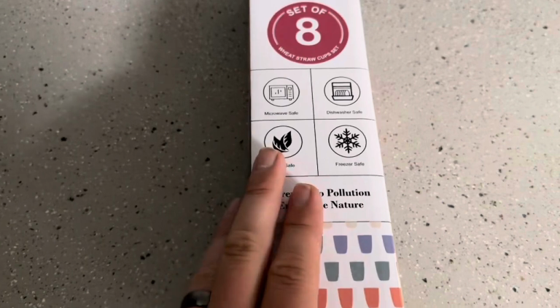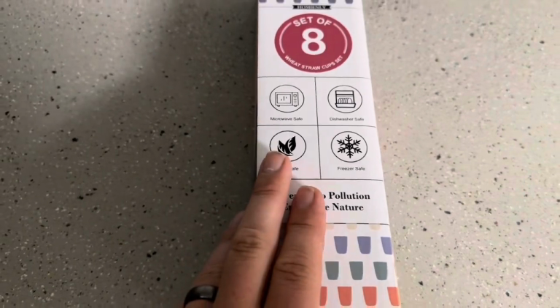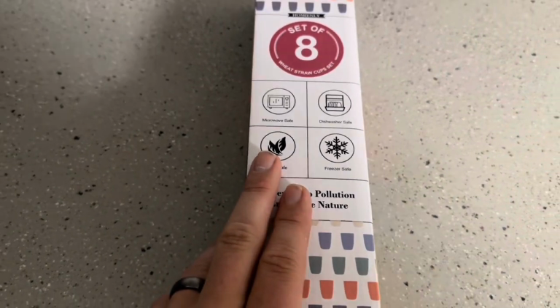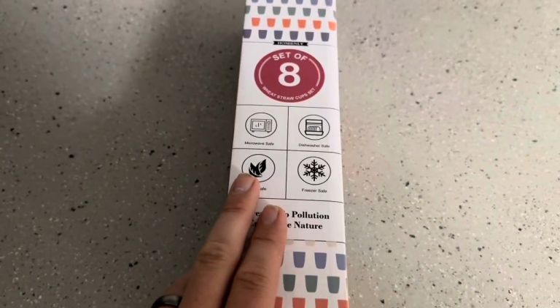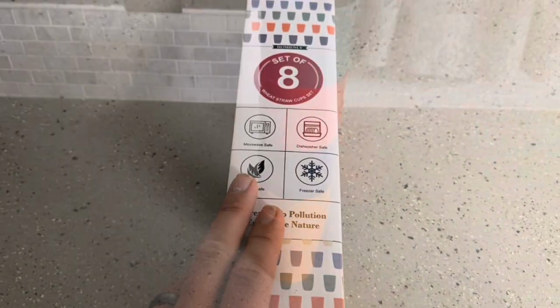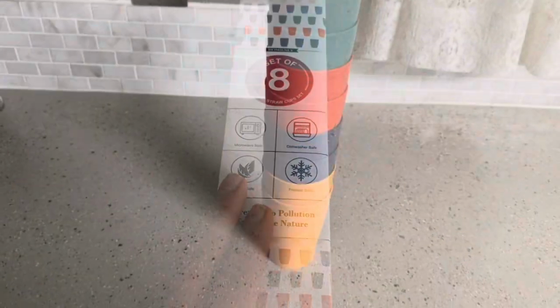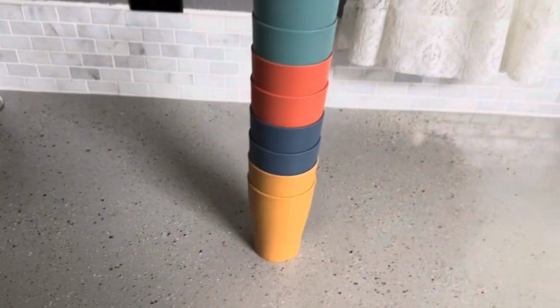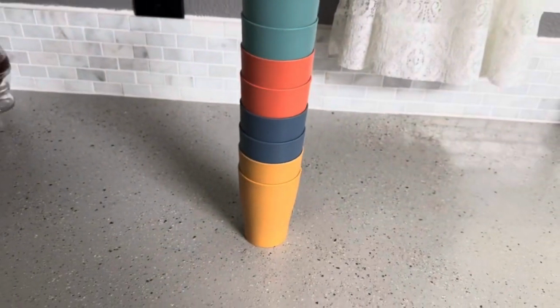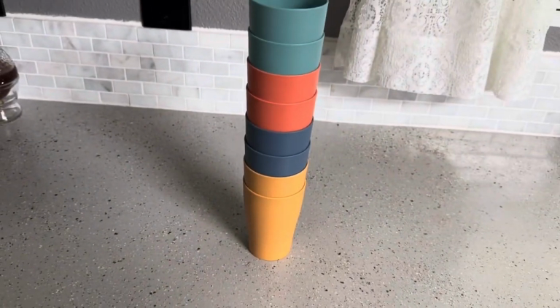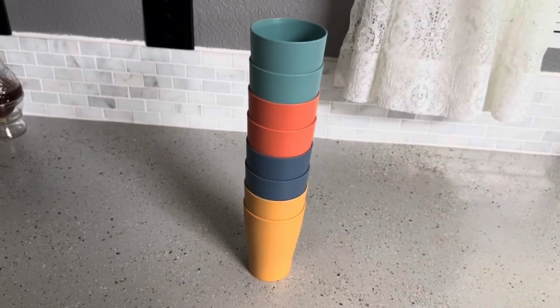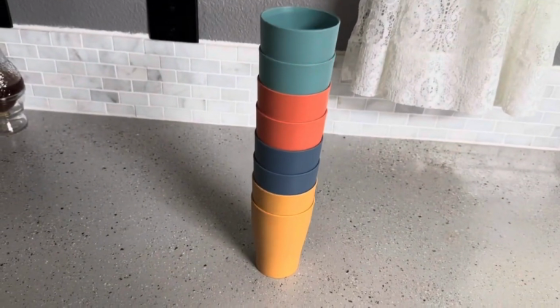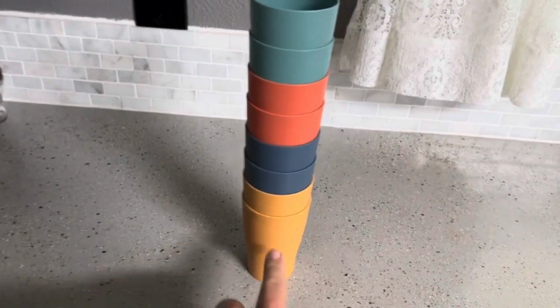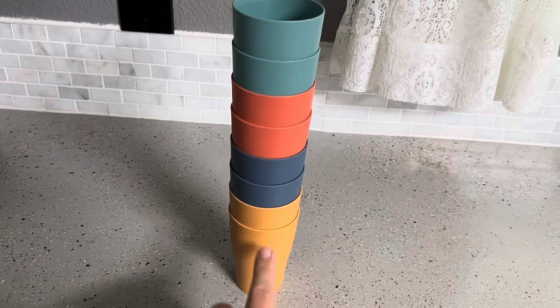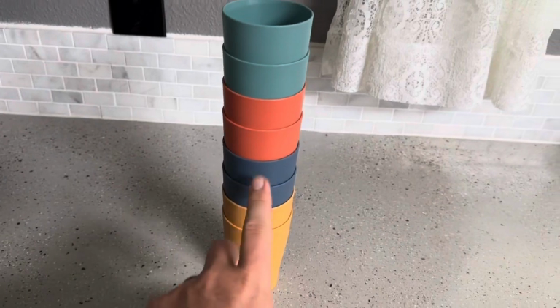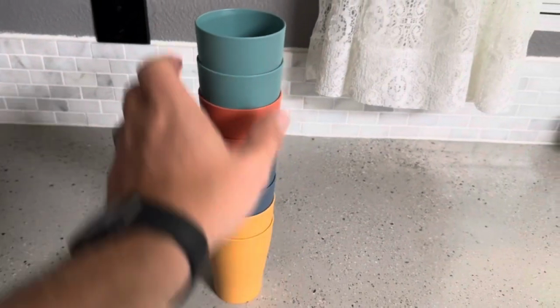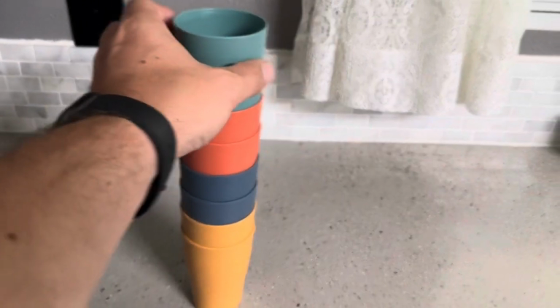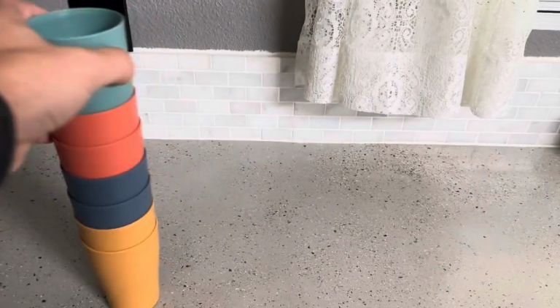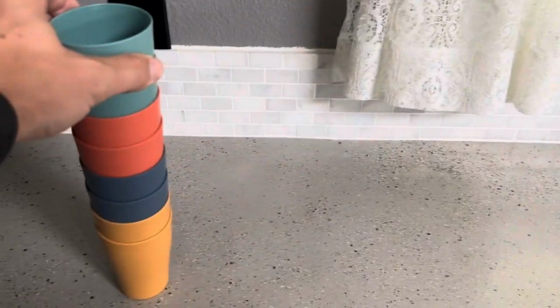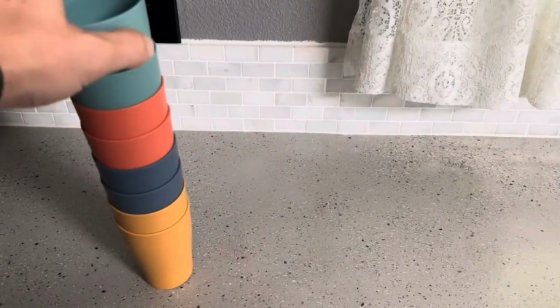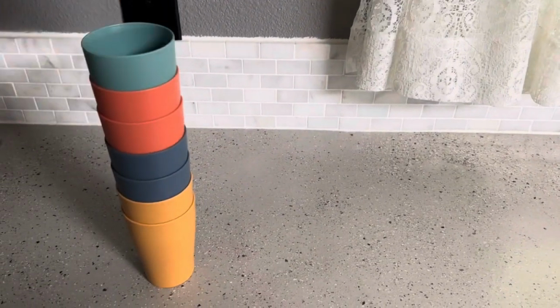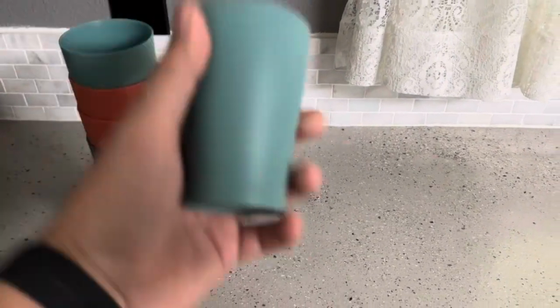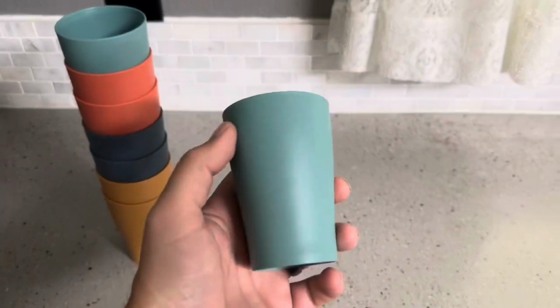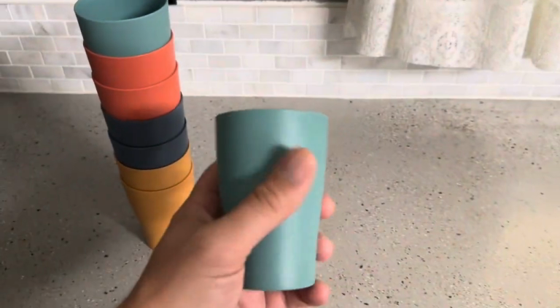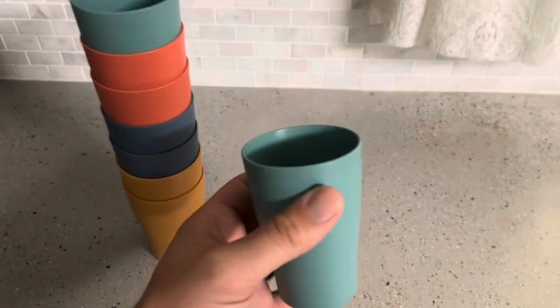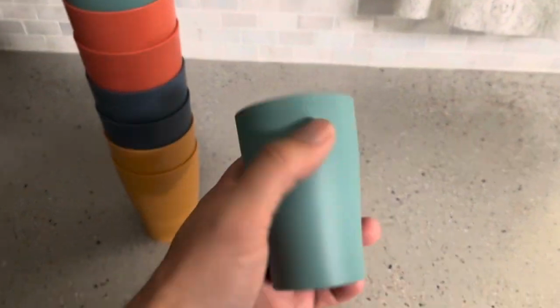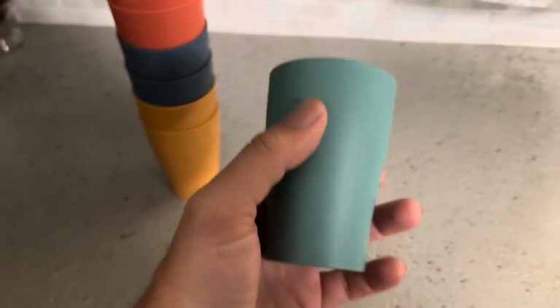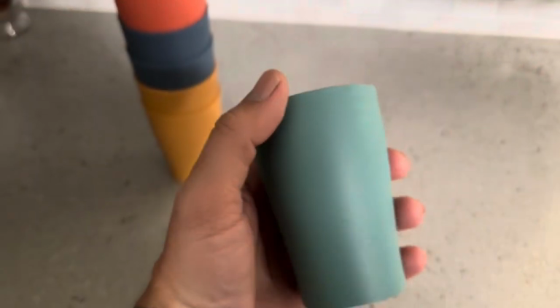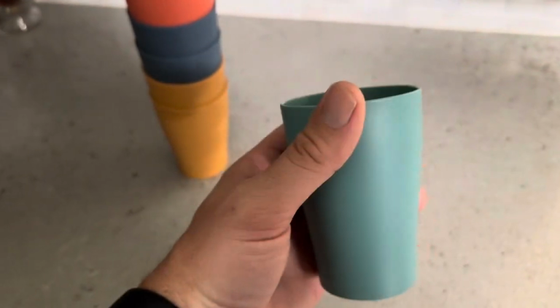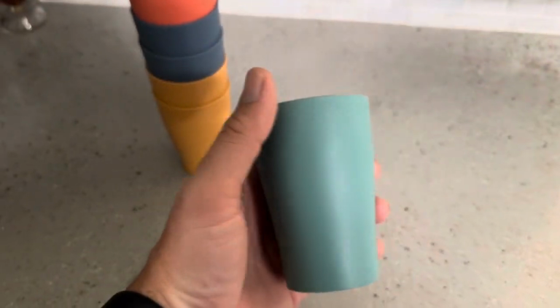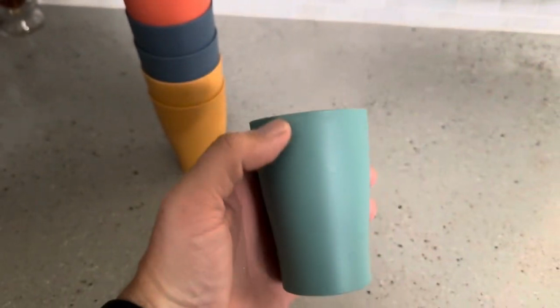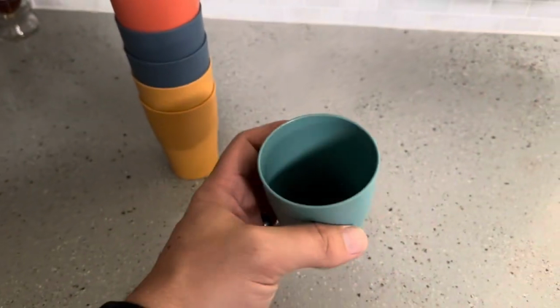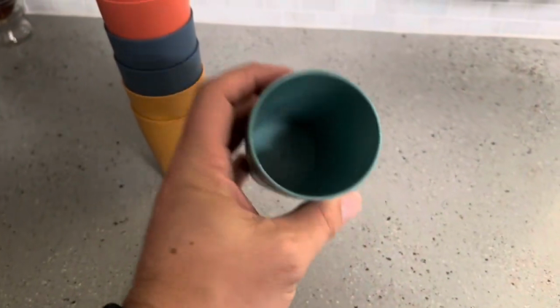Let's go ahead and open them up and show you what you get inside. They come in a variety of colors, so you're actually going to get eight cups, two of each different color. They do sell these in a variety of sizes, but I purchased these for my children so I went ahead and got the smaller size.